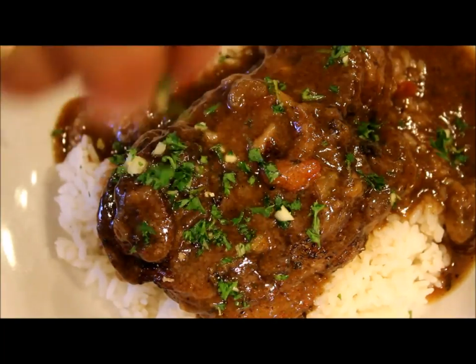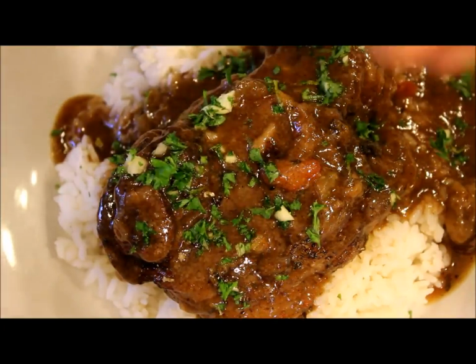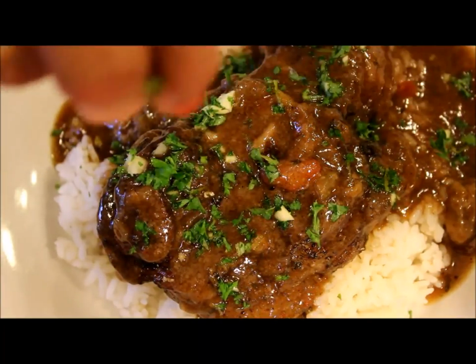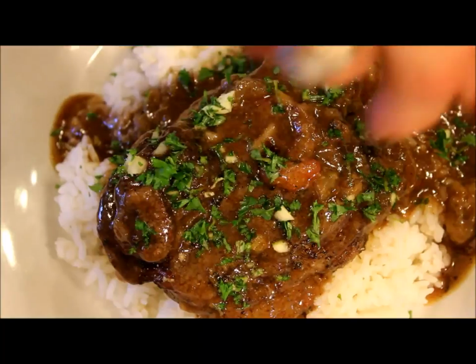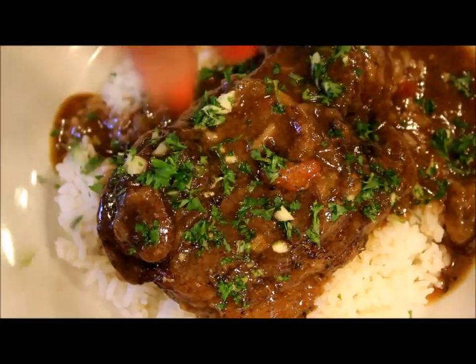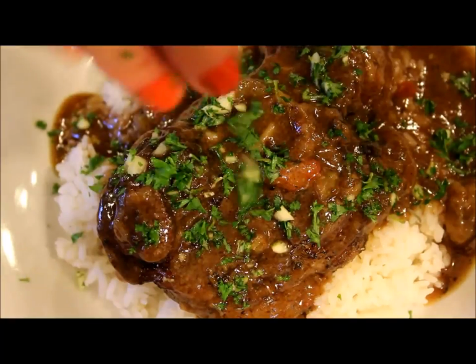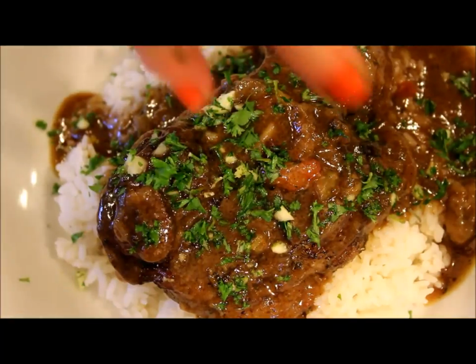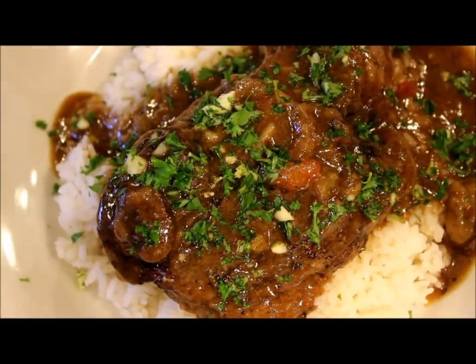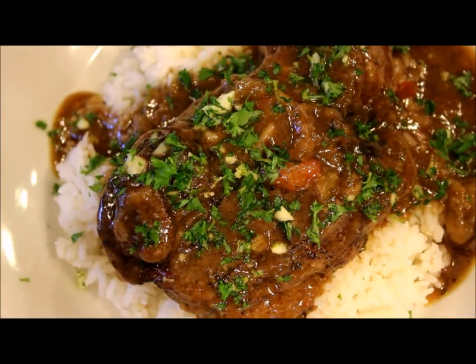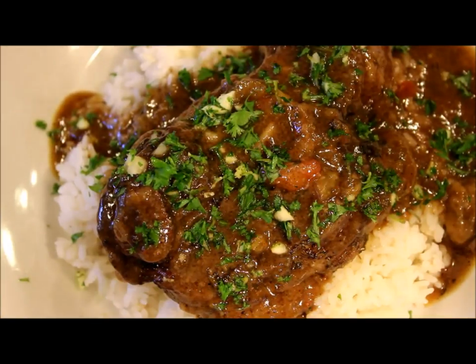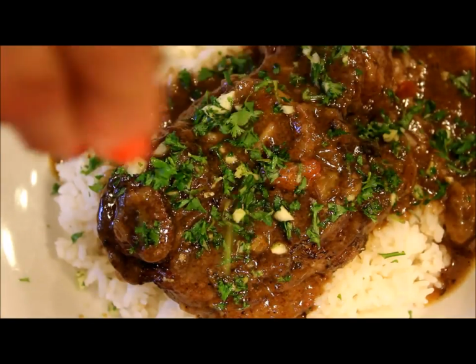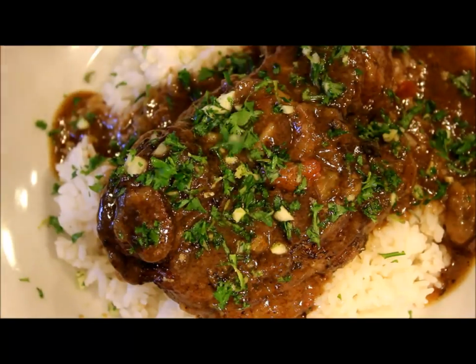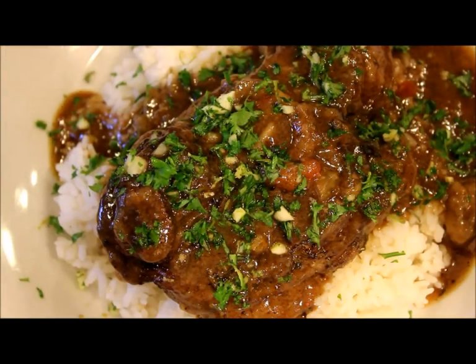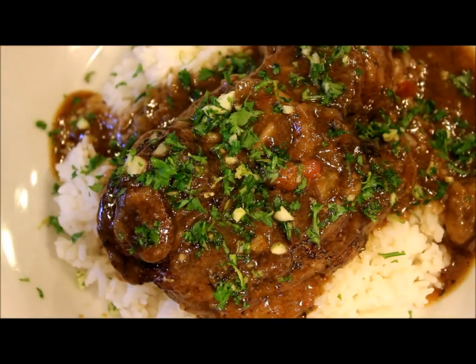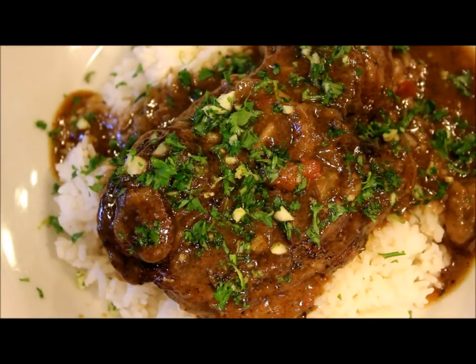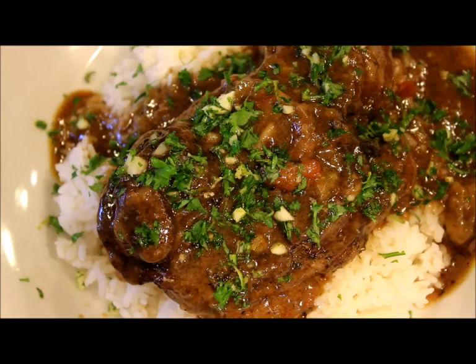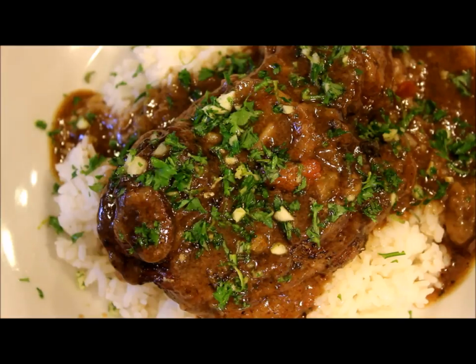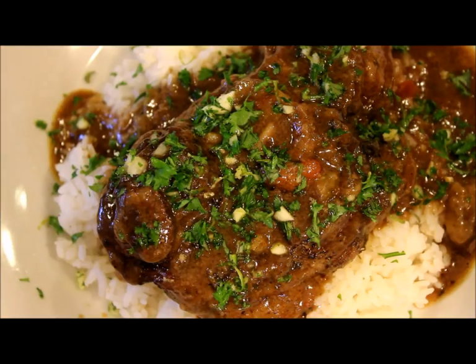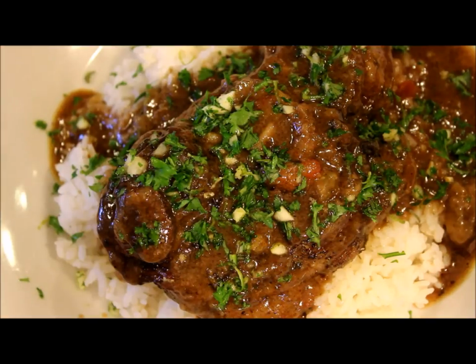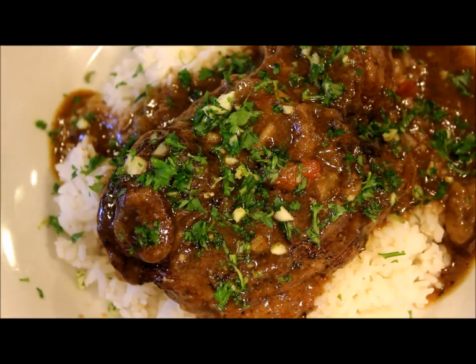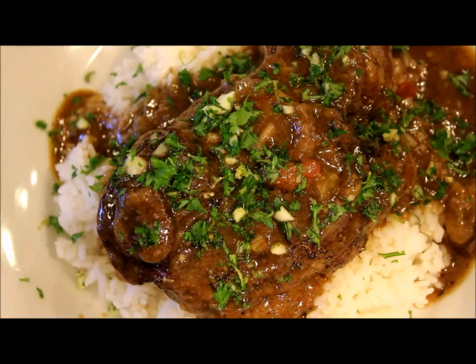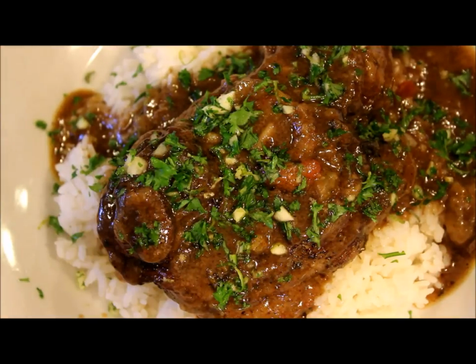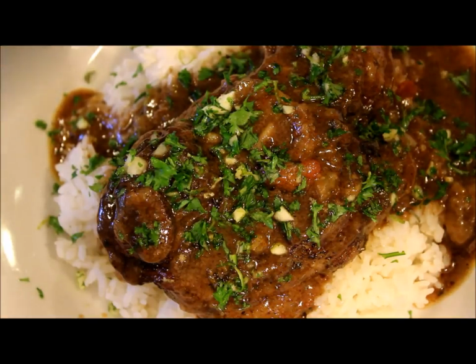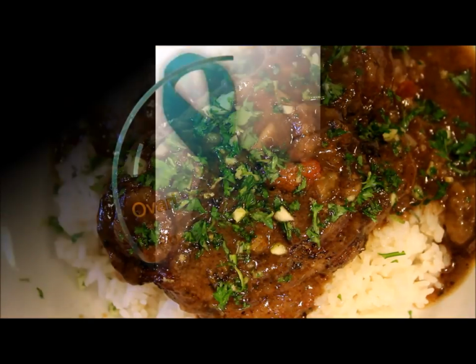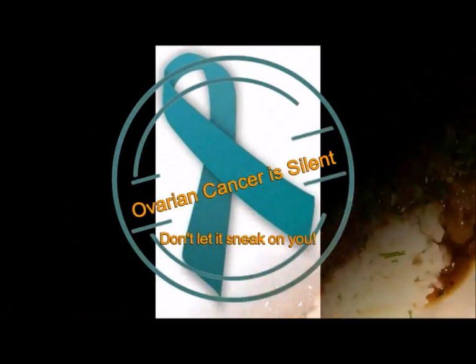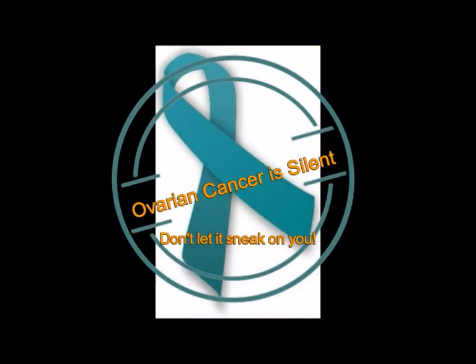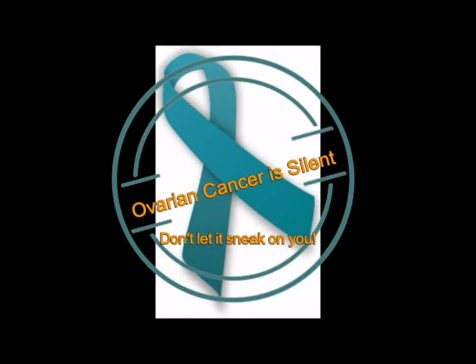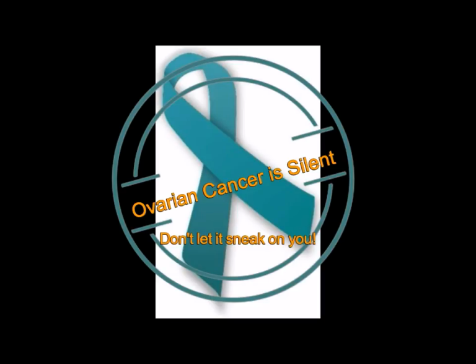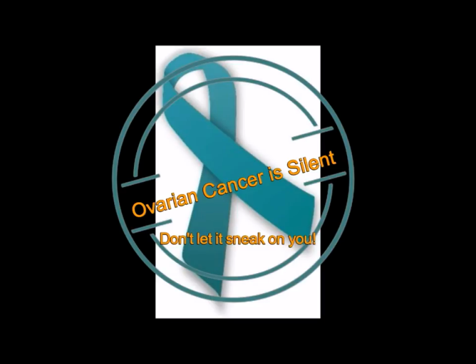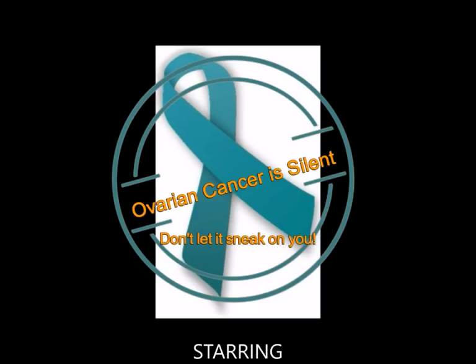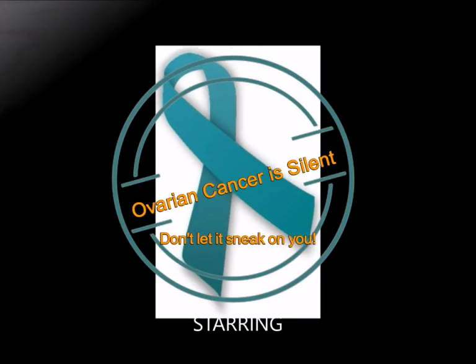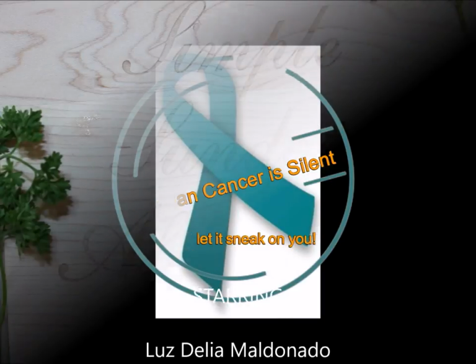Buen provecho and I hope you like this recipe. If you like this video, don't forget to click like and subscribe to my channel. I hope to see you soon. Thanks for watching. Bye!